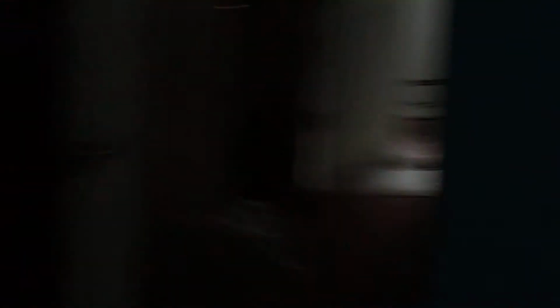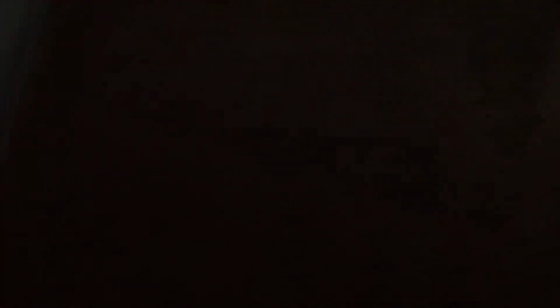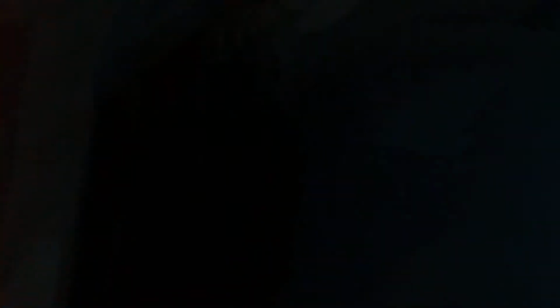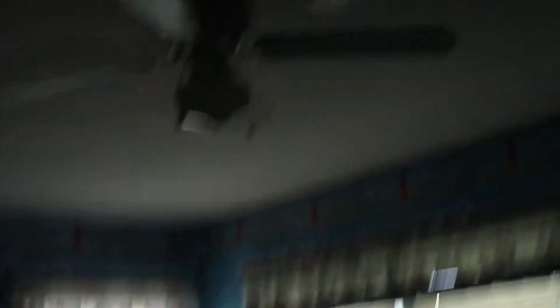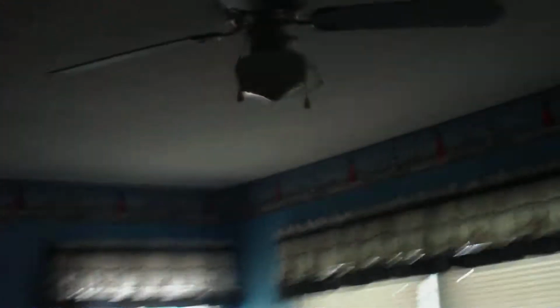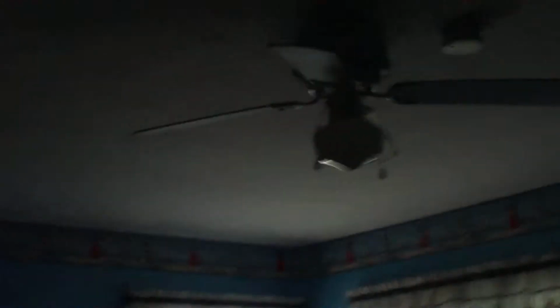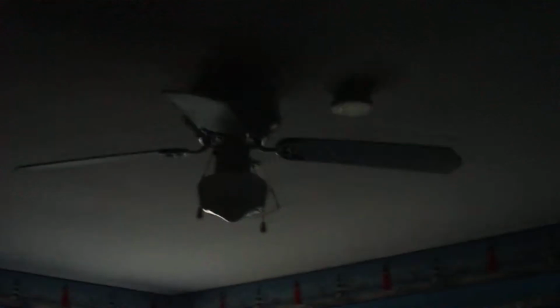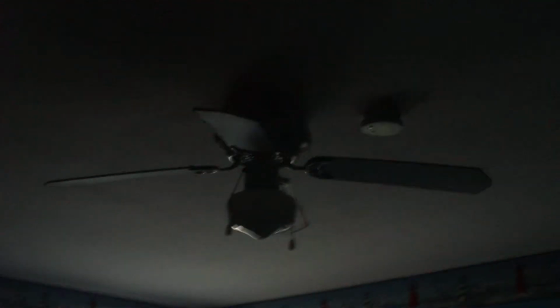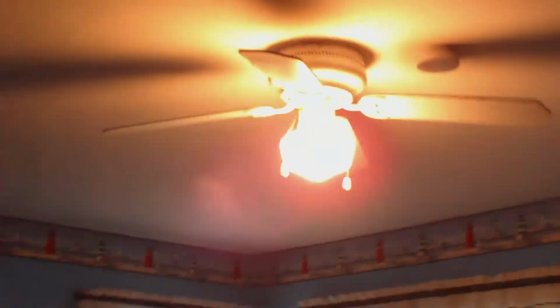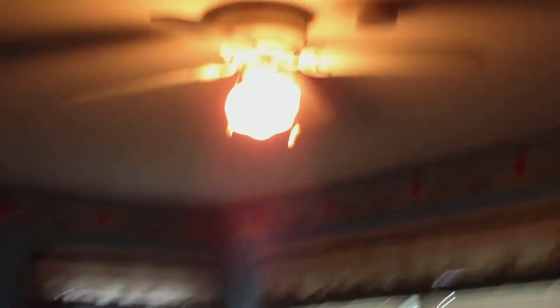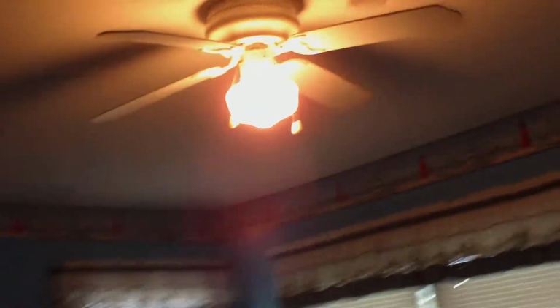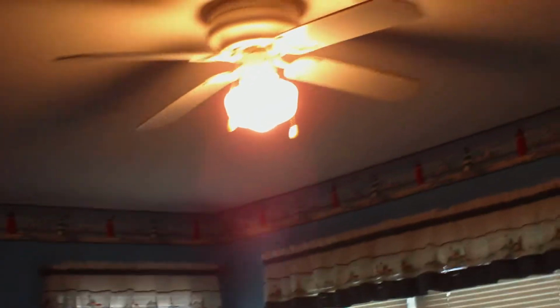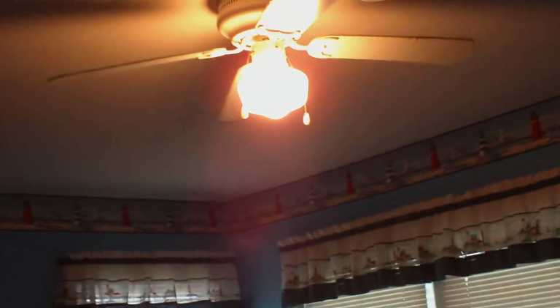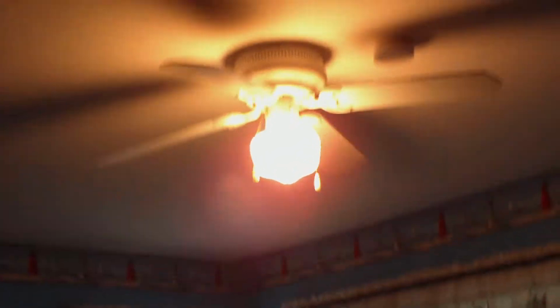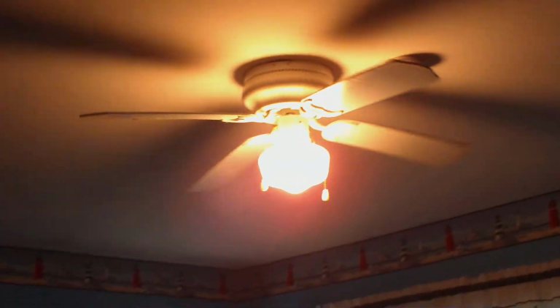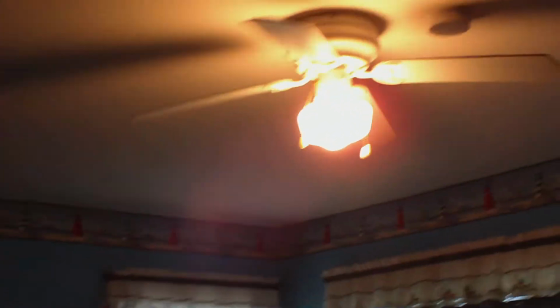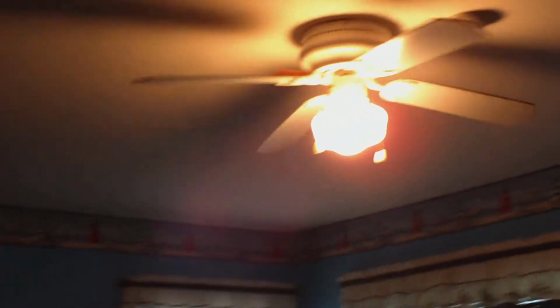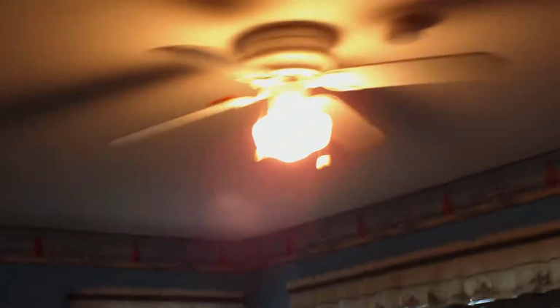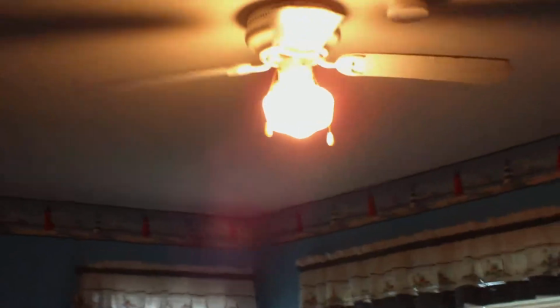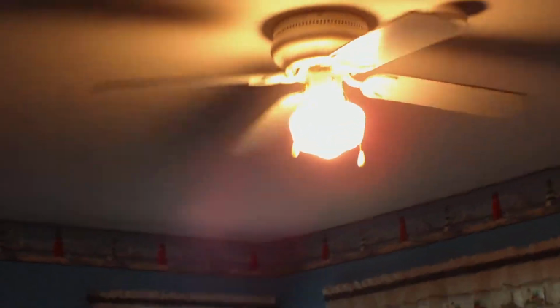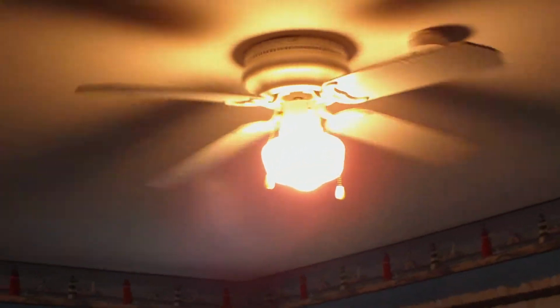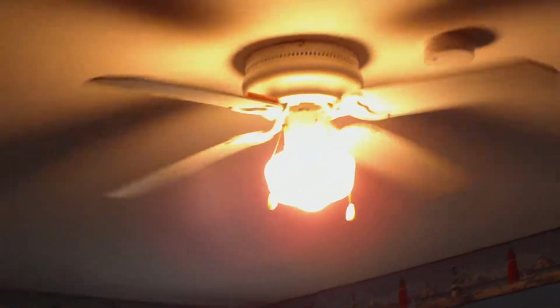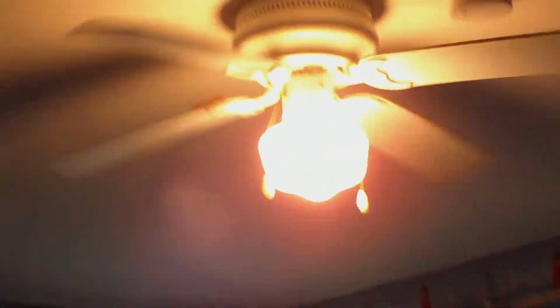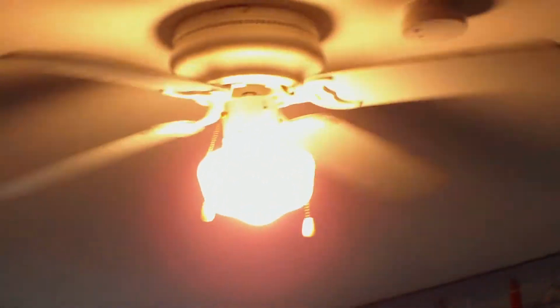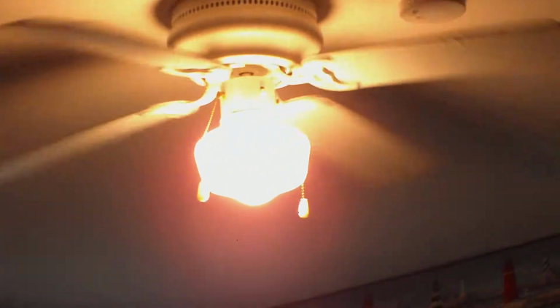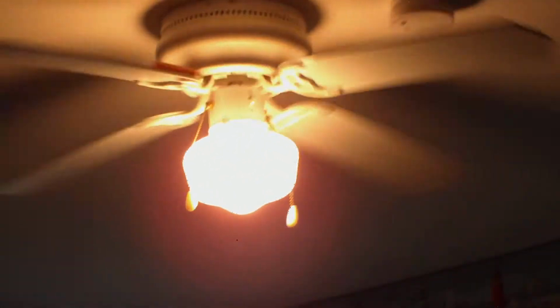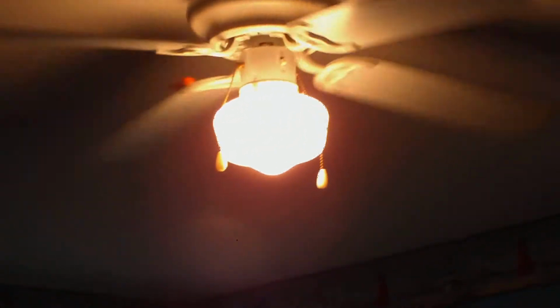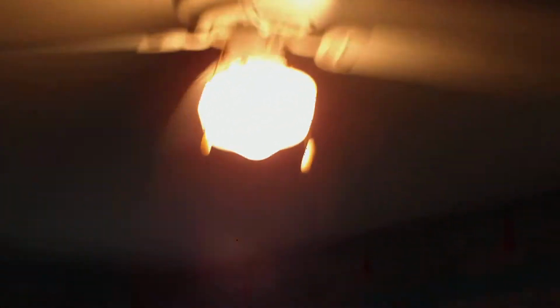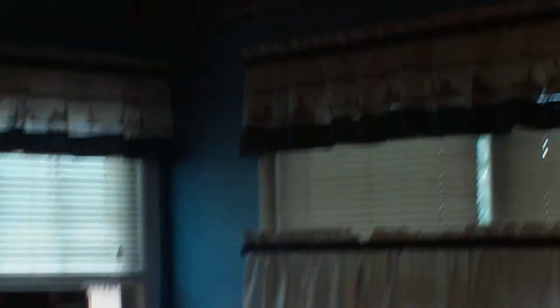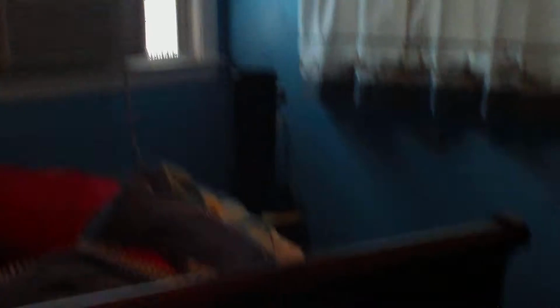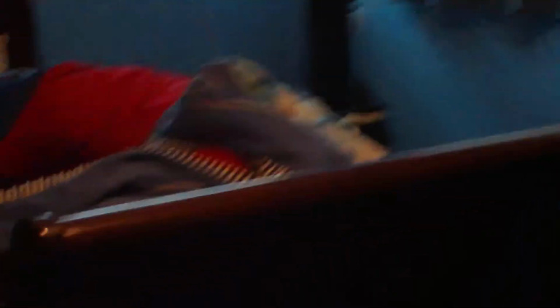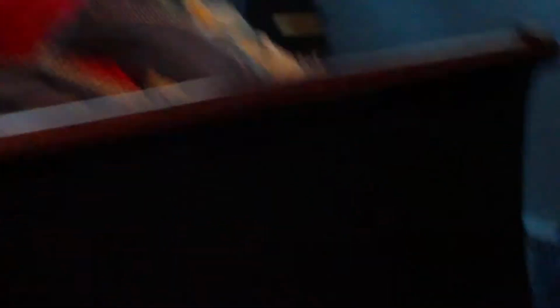Alright guys, power on the lights. Here we go. I don't think you could really see it — it's small. Oh, it fell.